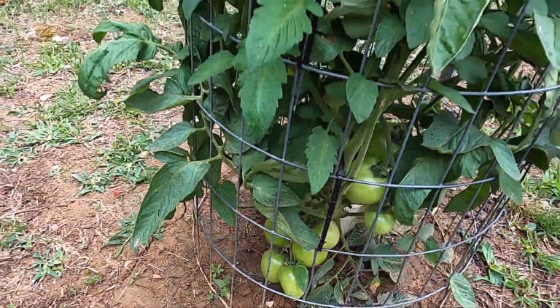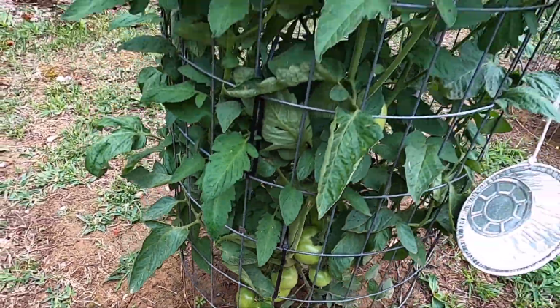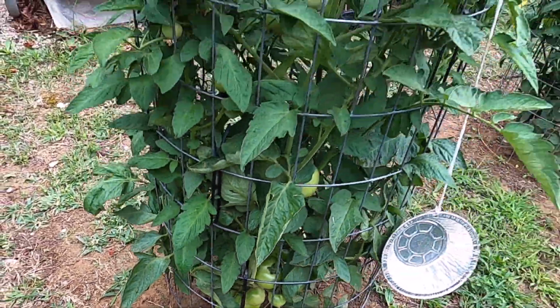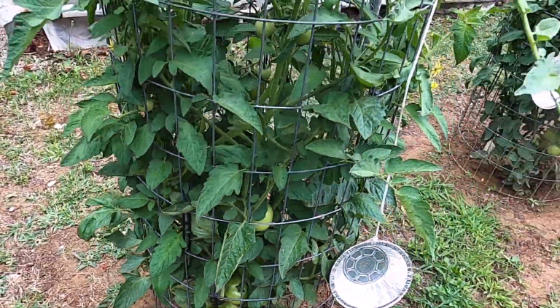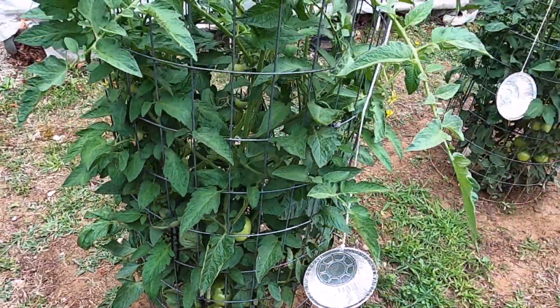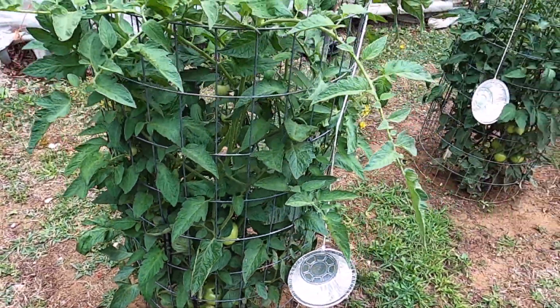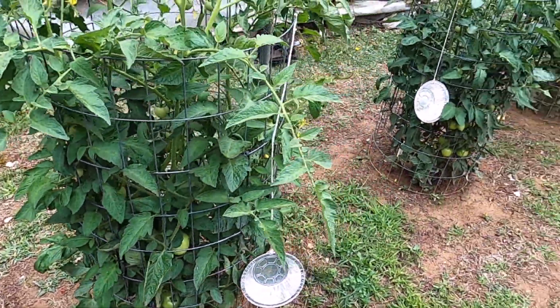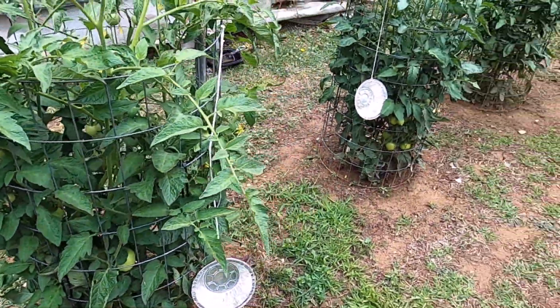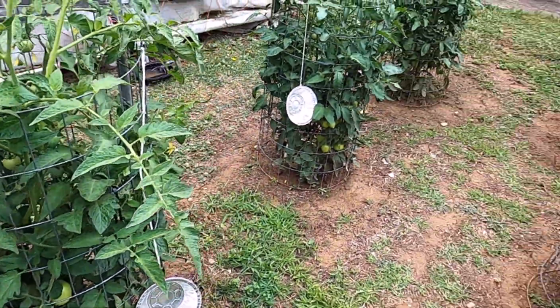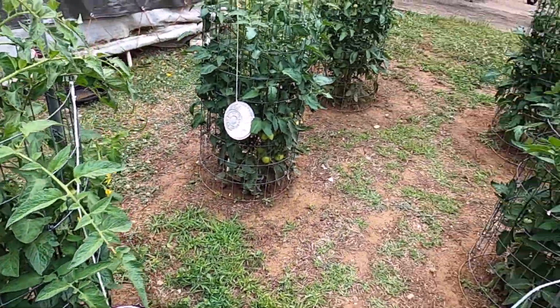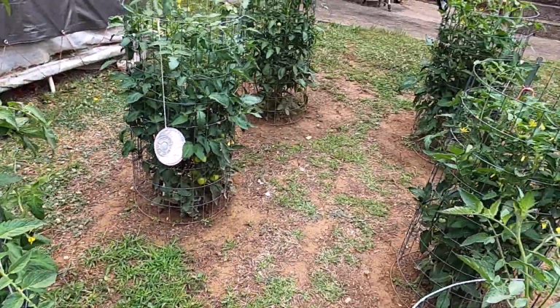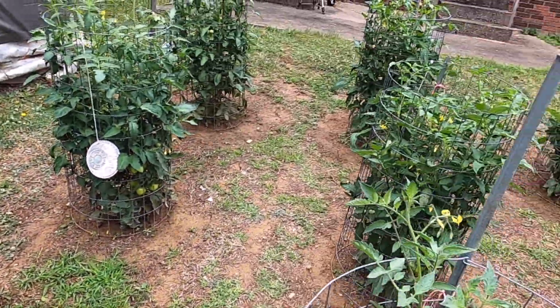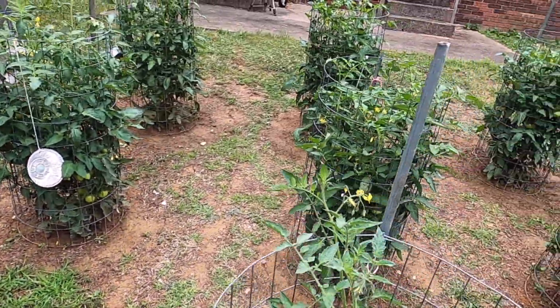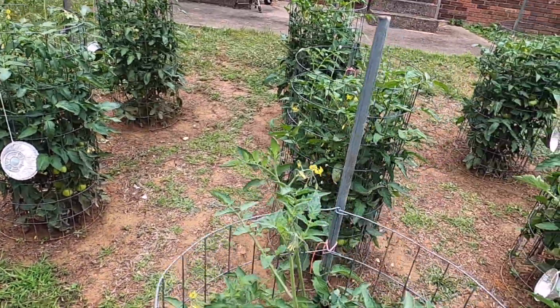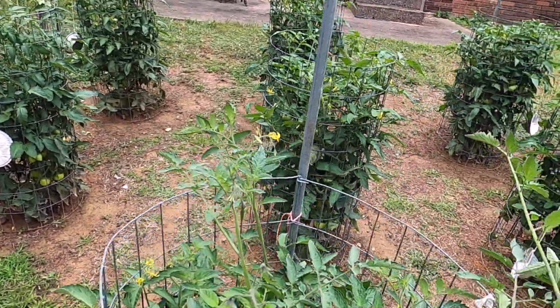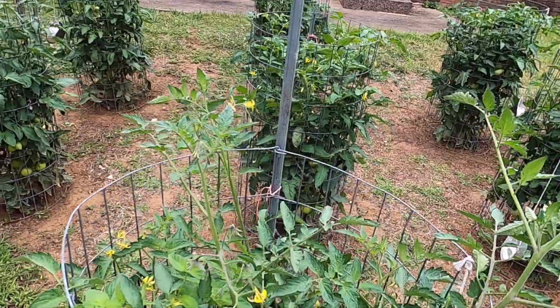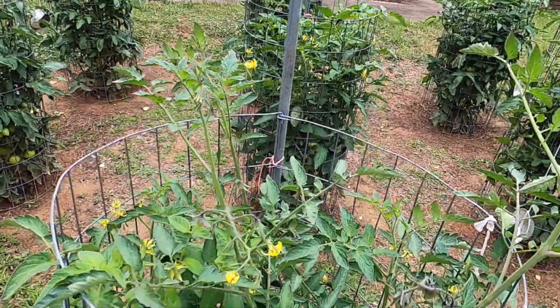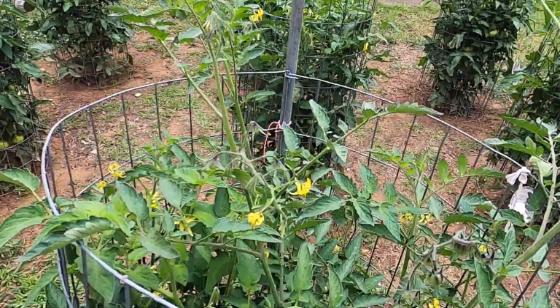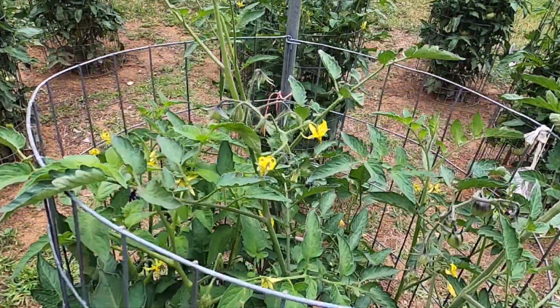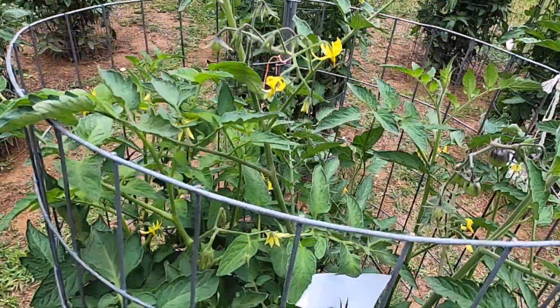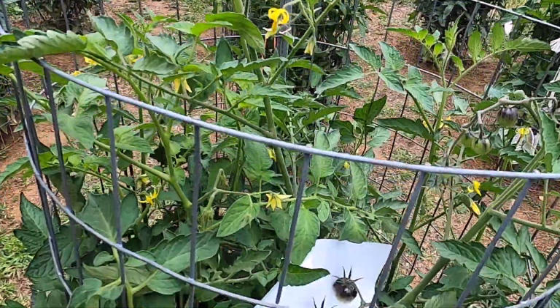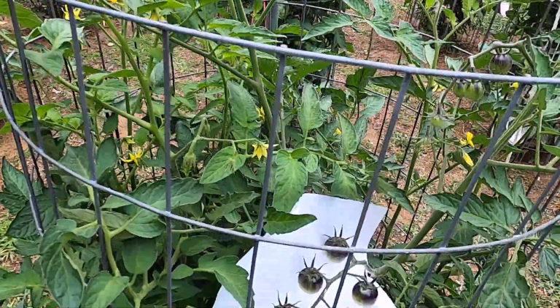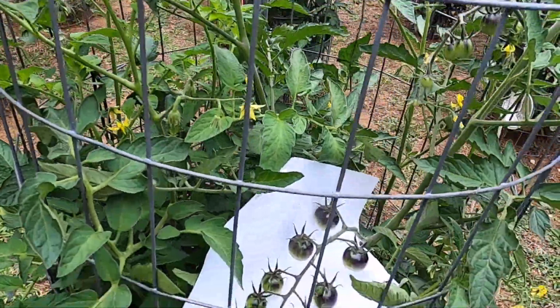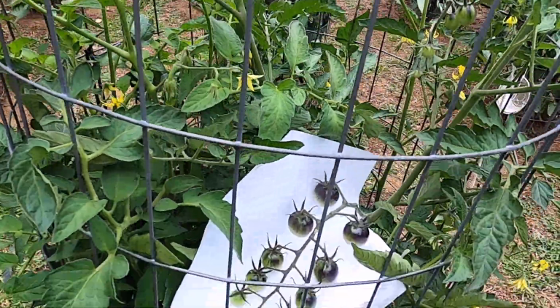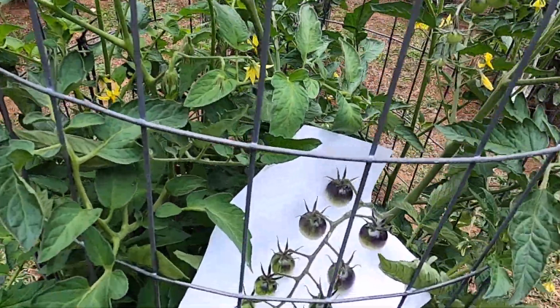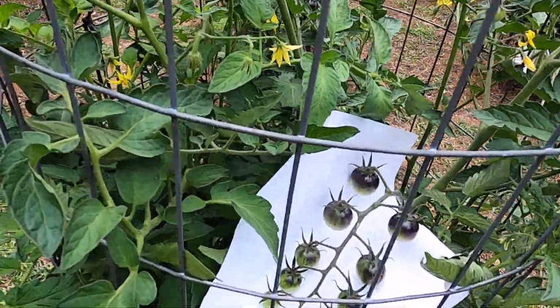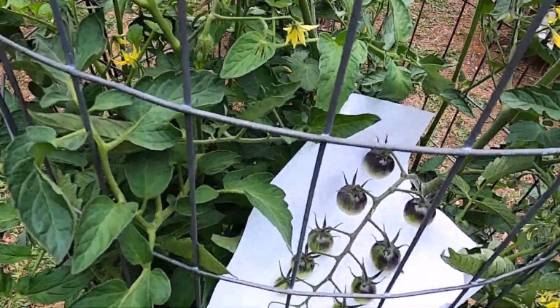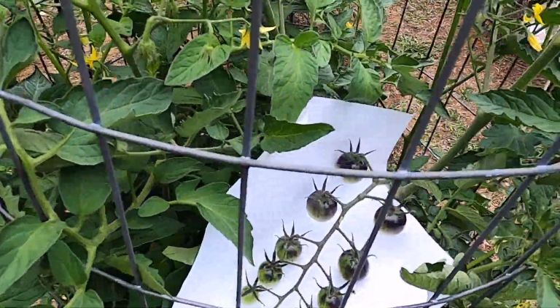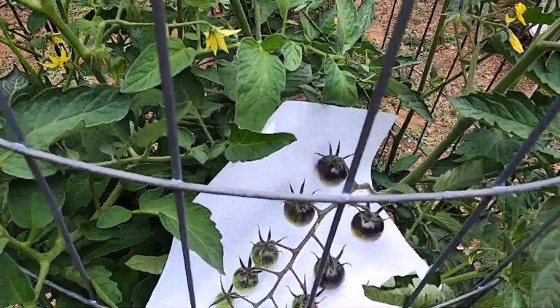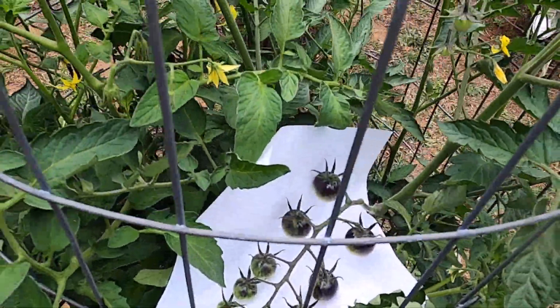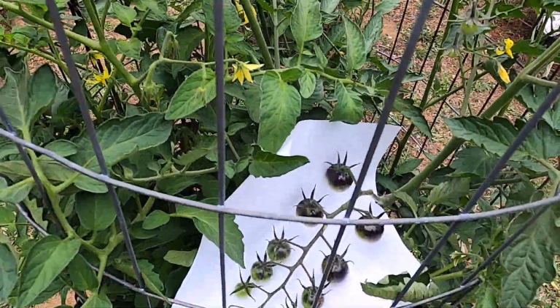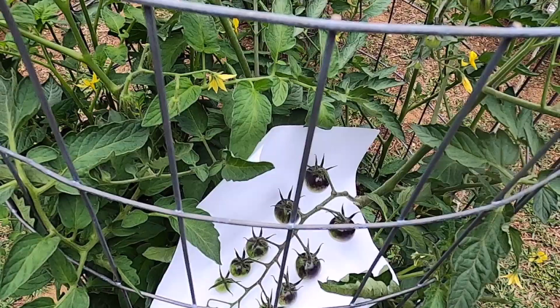Now what I want to show you on my Rutger tomatoes — I've got some white typing paper behind this so you can see it.